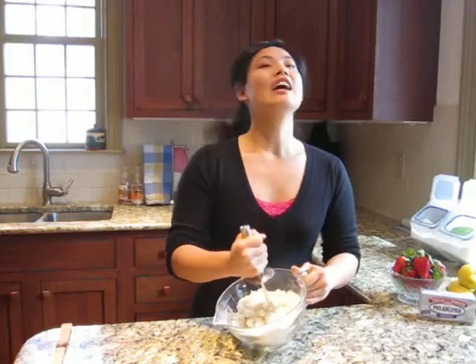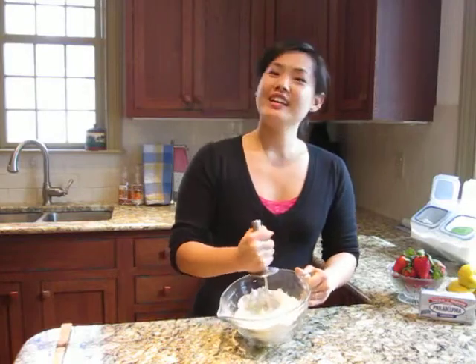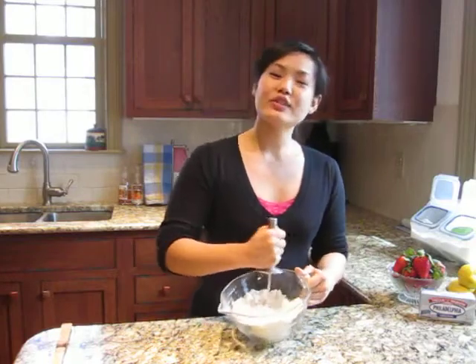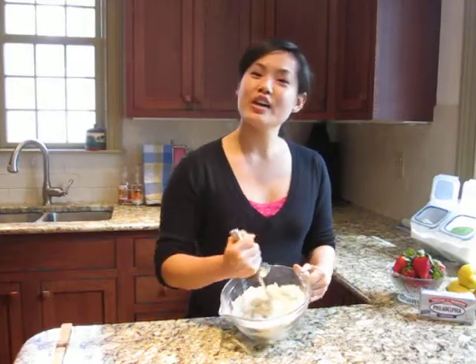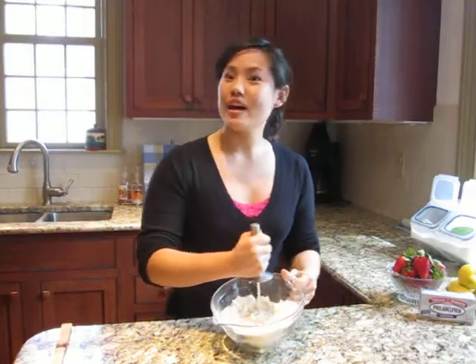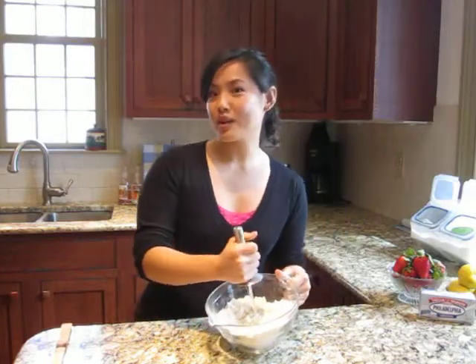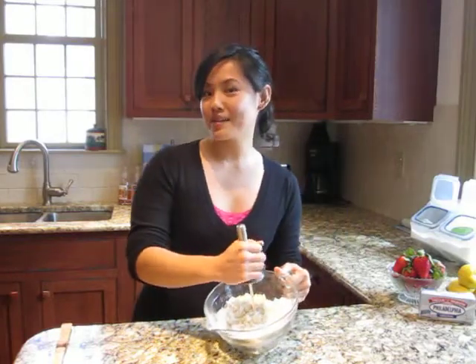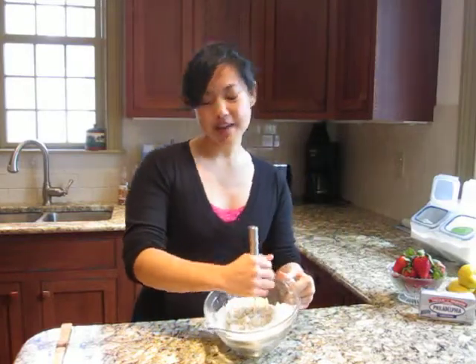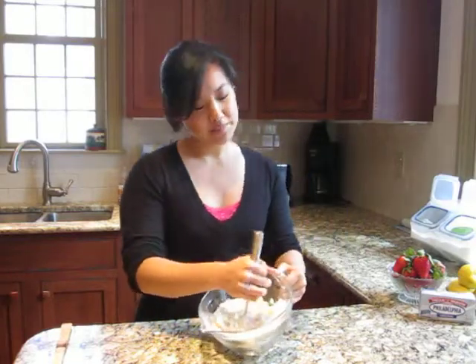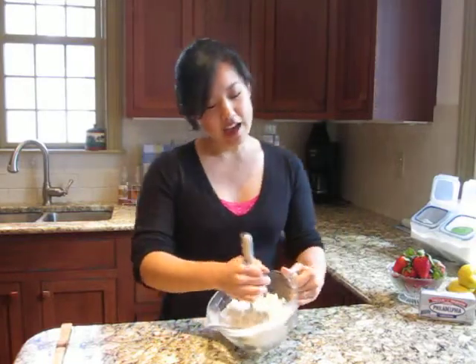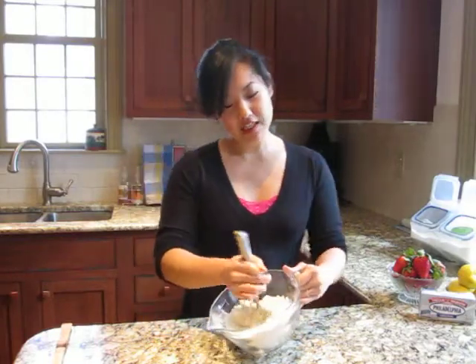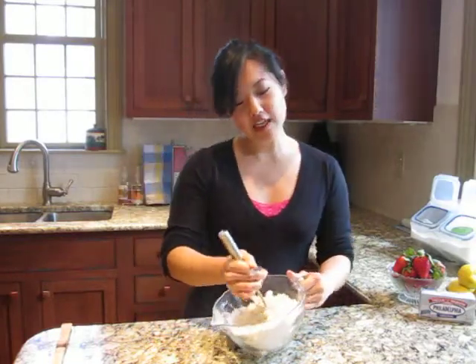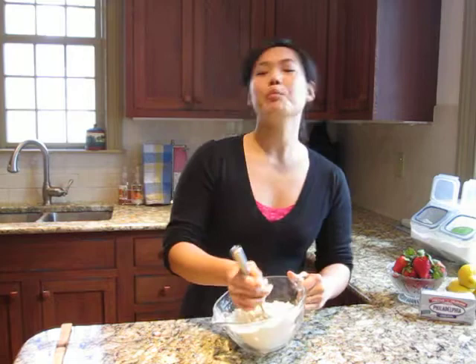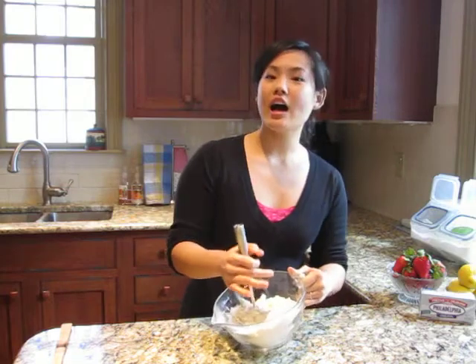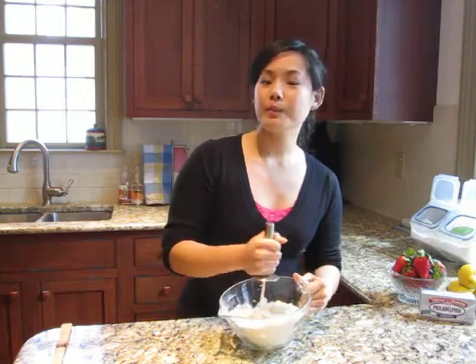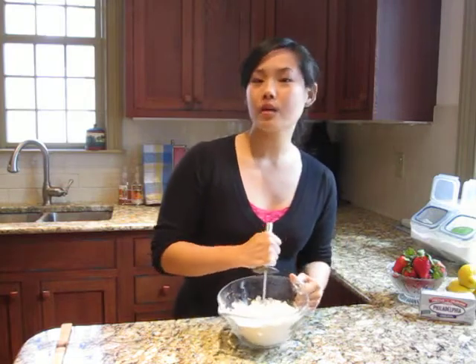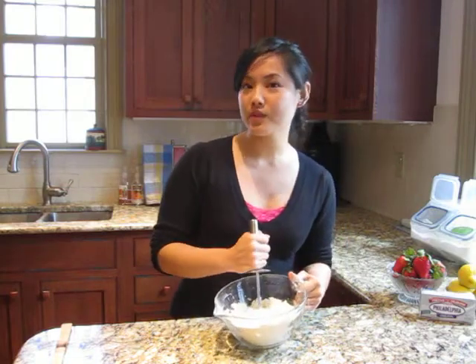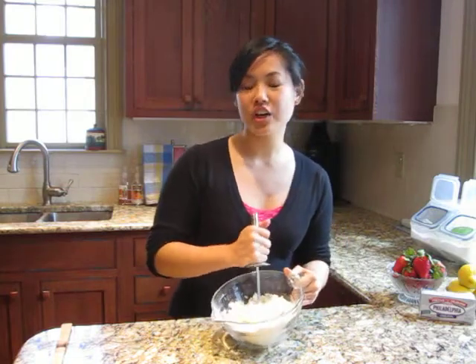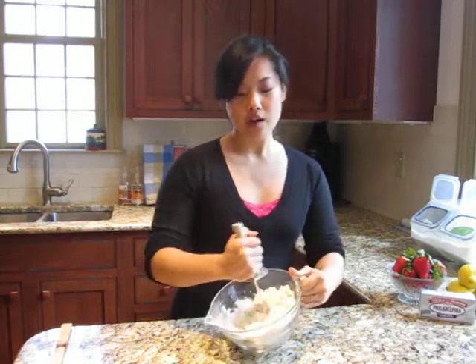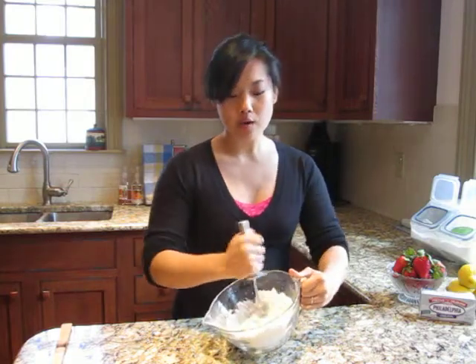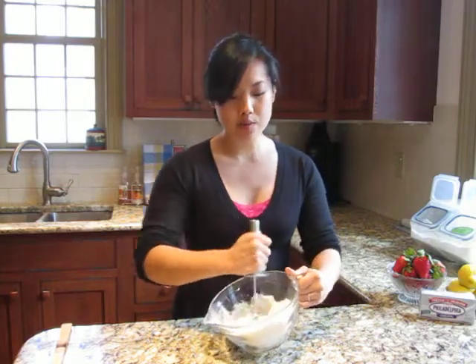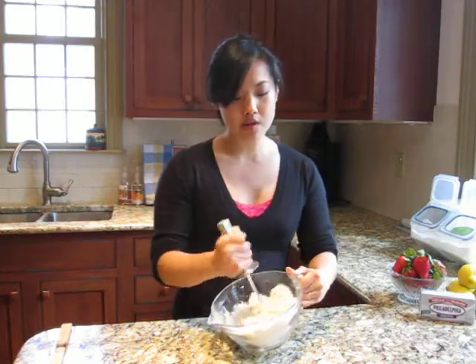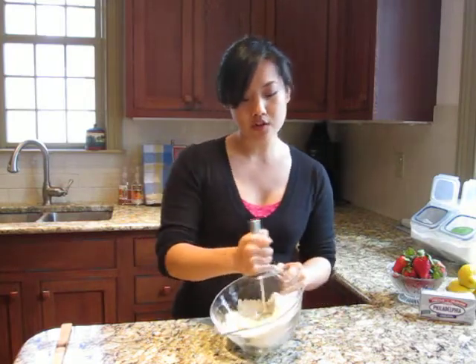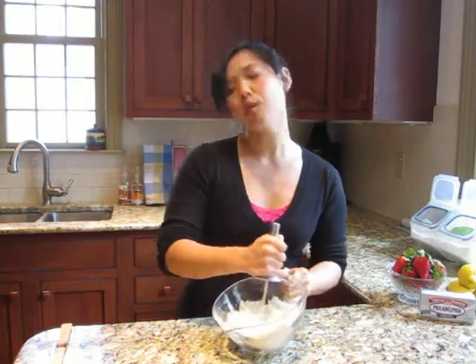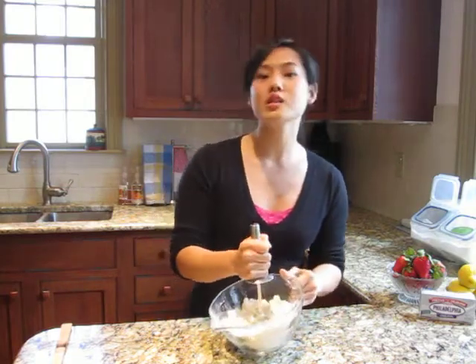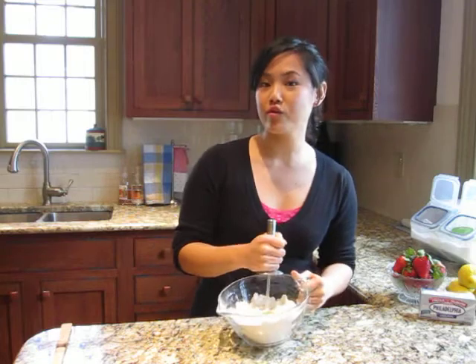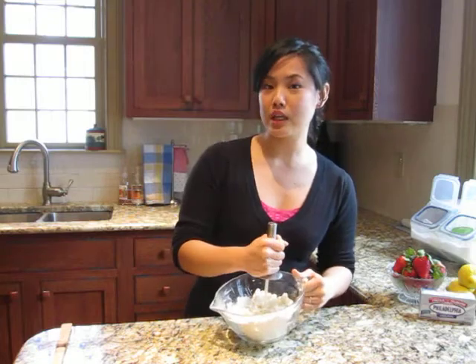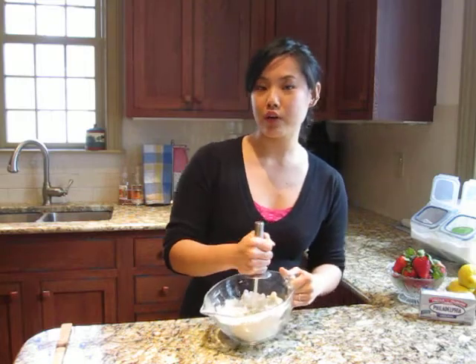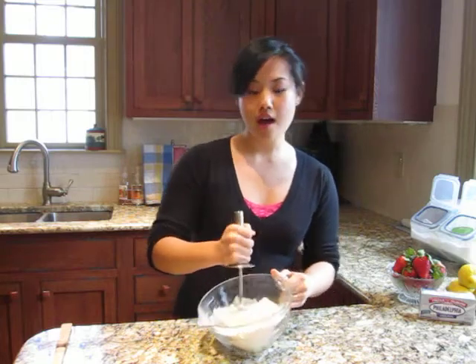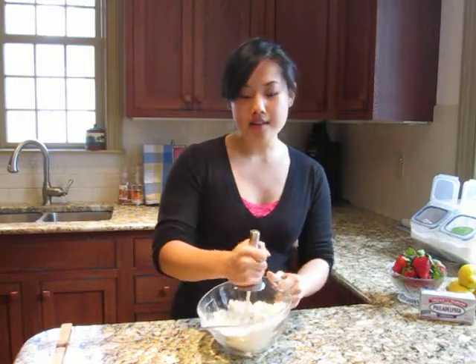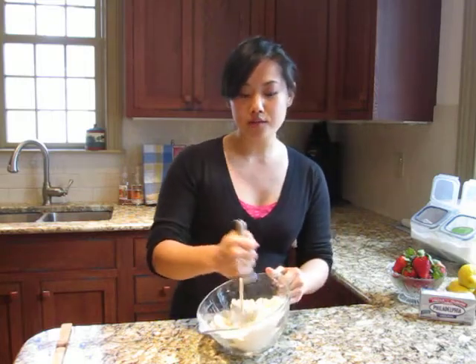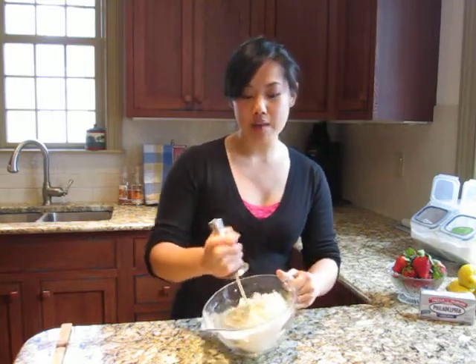Alright, so first off we have the shortcake to make. I have in here a cup of flour, a quarter cup of sugar, a quarter teaspoon of salt, one teaspoon of baking powder, and the zest of one lemon.